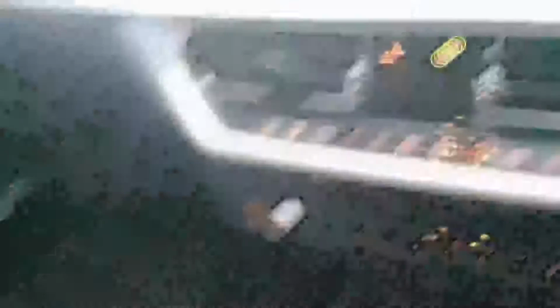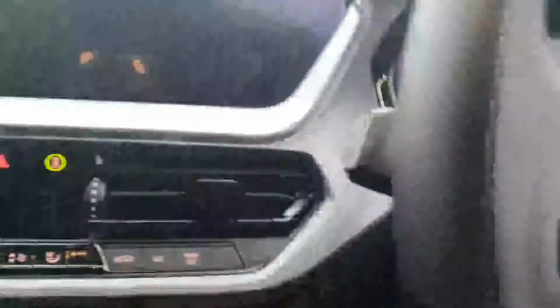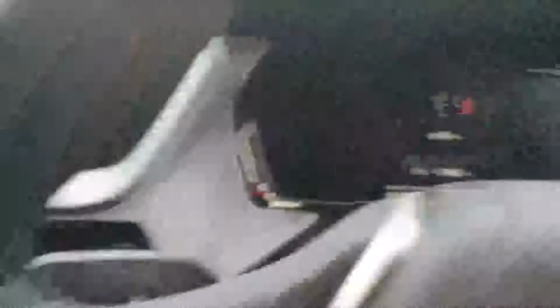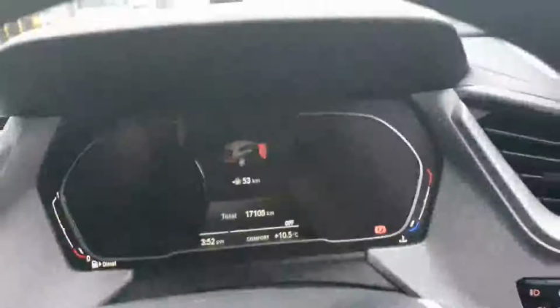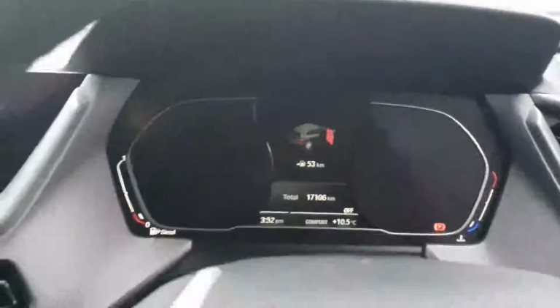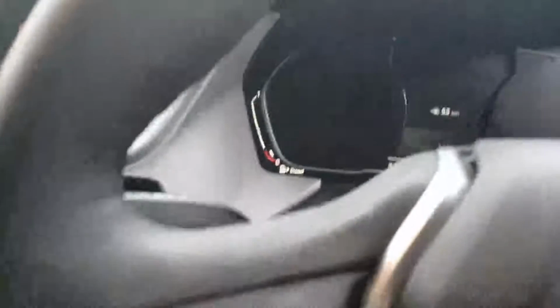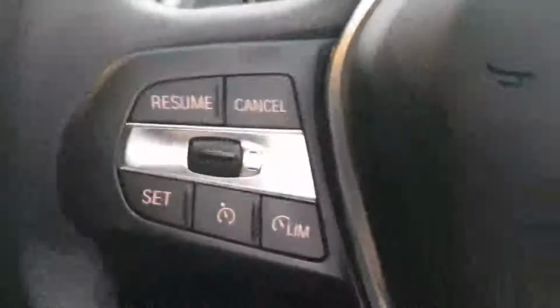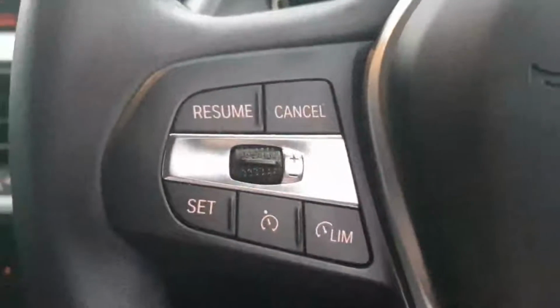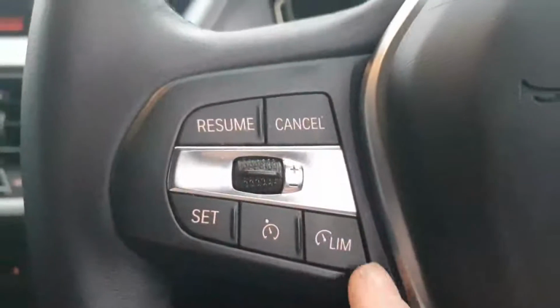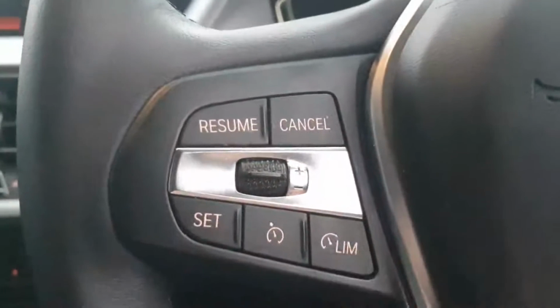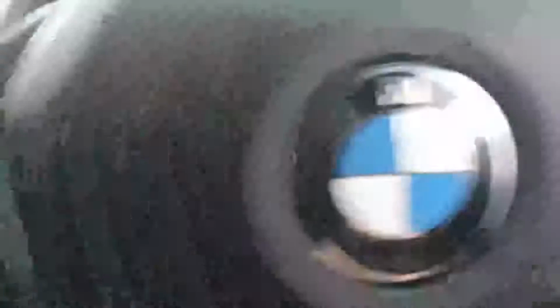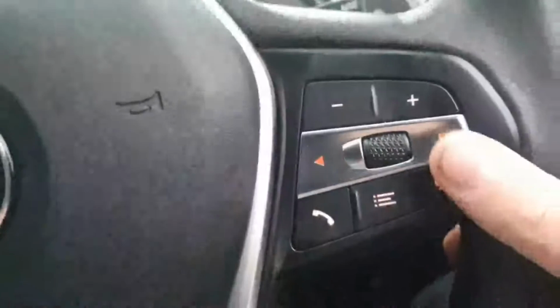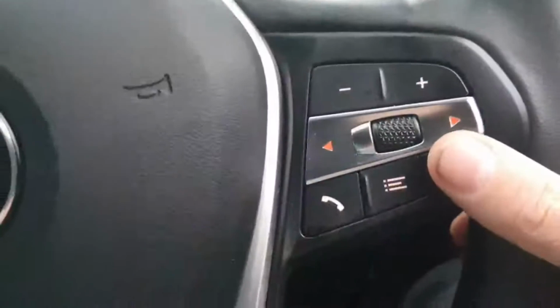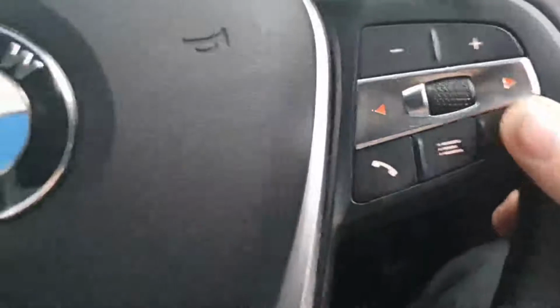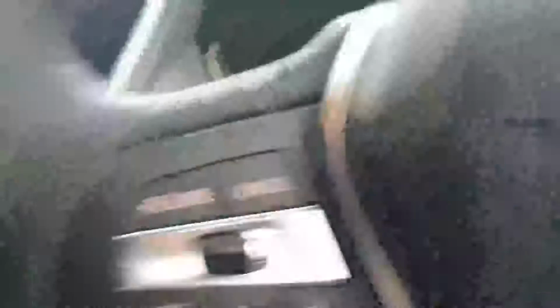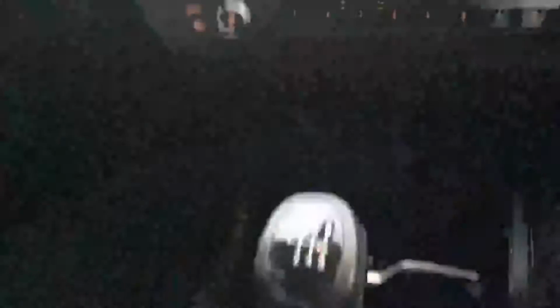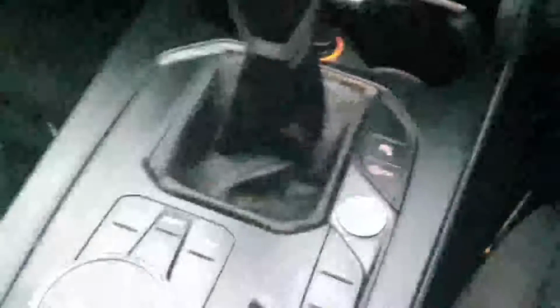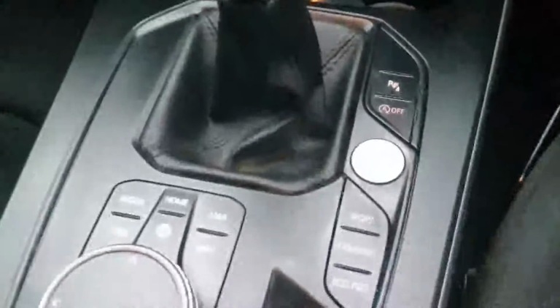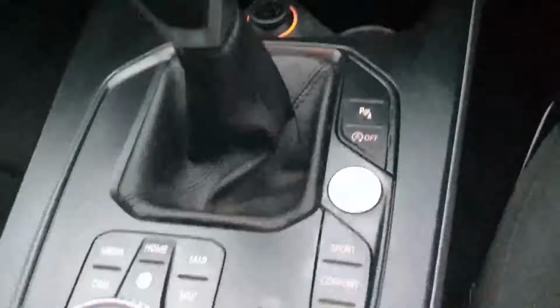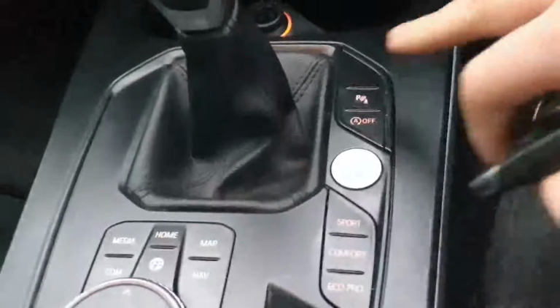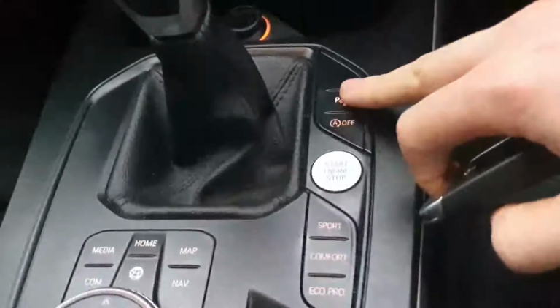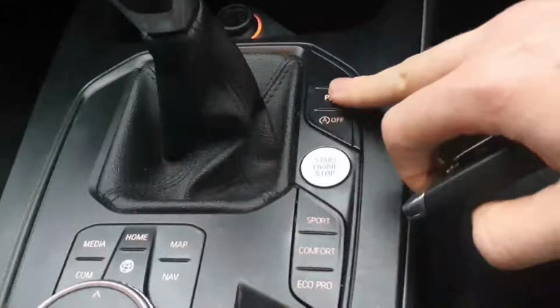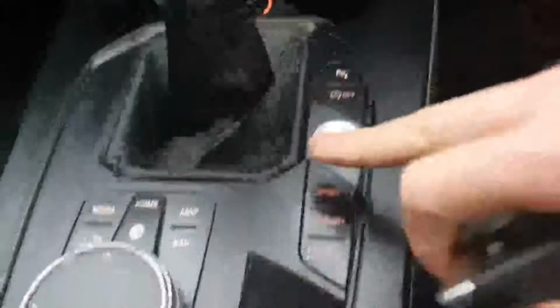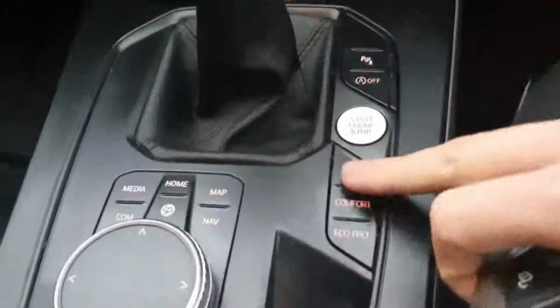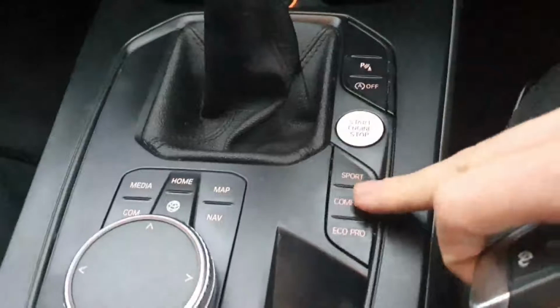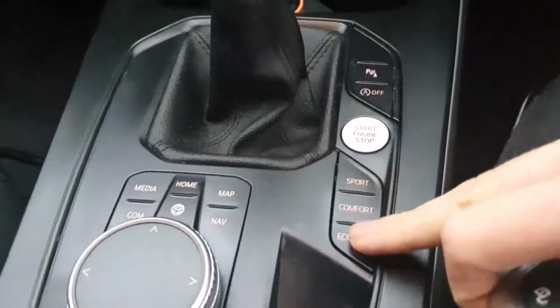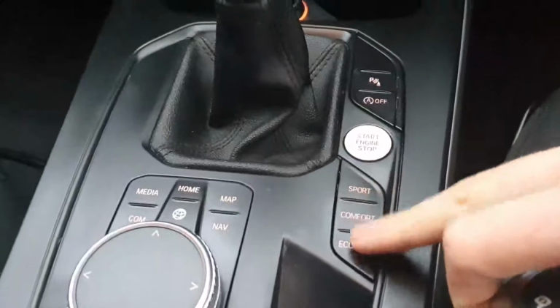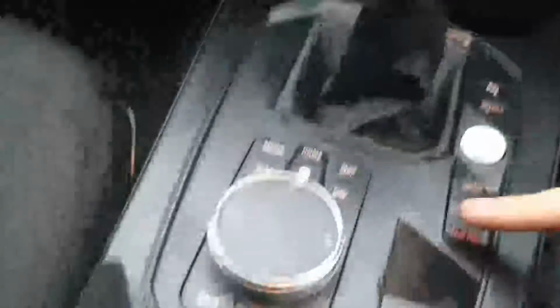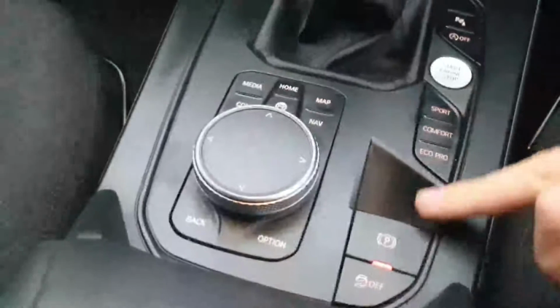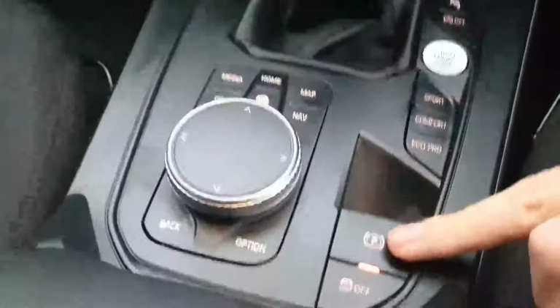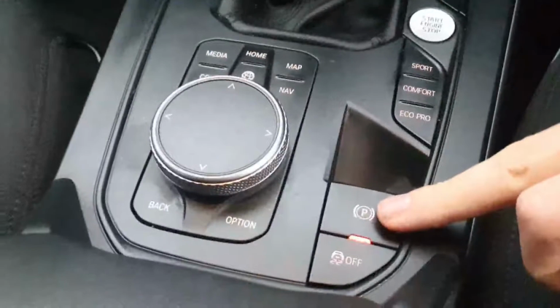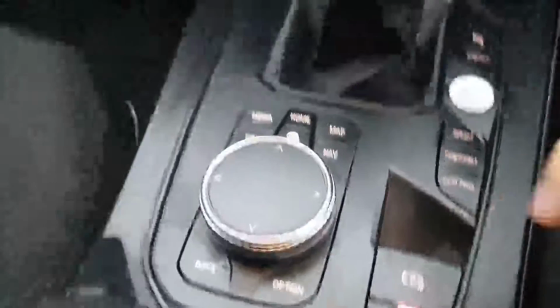Into the driver's area. You've got your digital cluster, adaptive cruise control, and media buttons. This car is a manual. You've got front and rear parking sensors, sport, comfort, and eco pro drive modes, and your handbrake here.